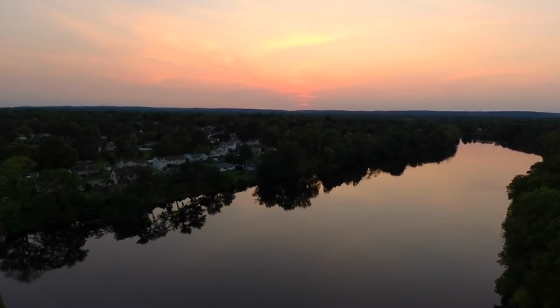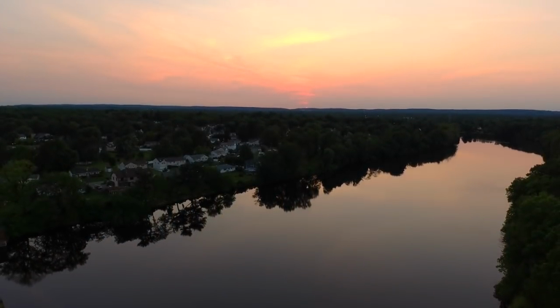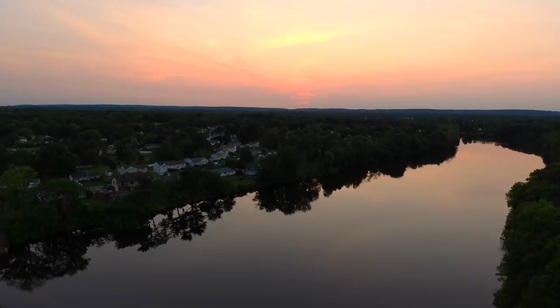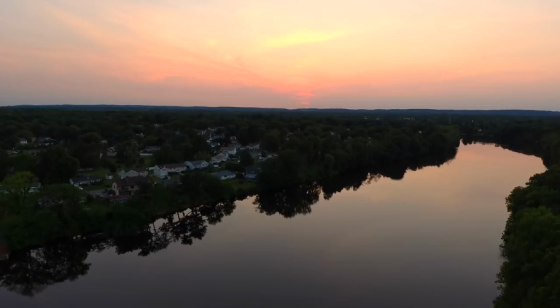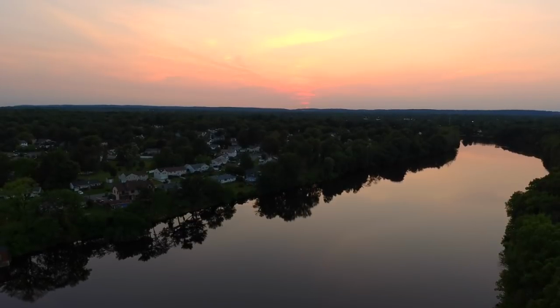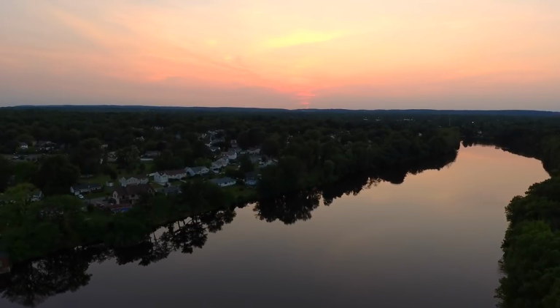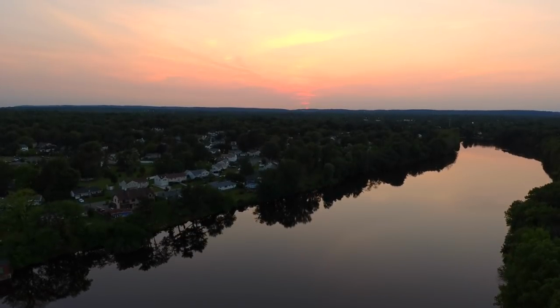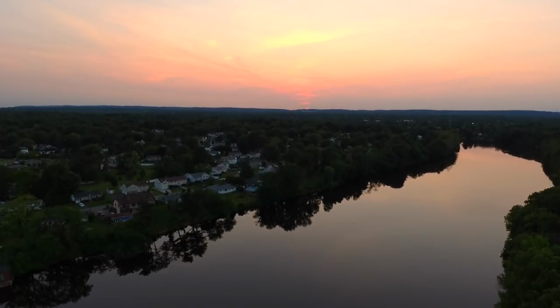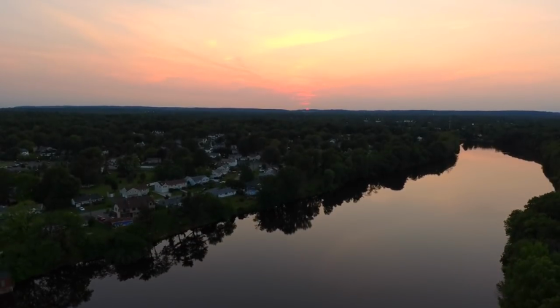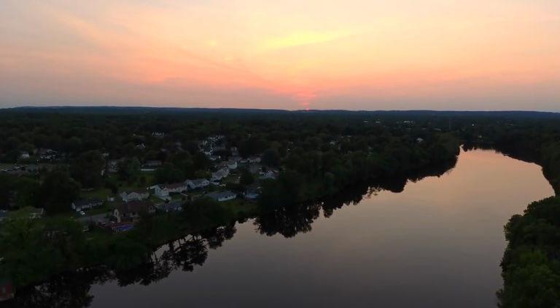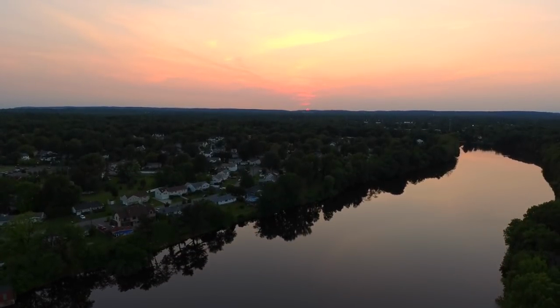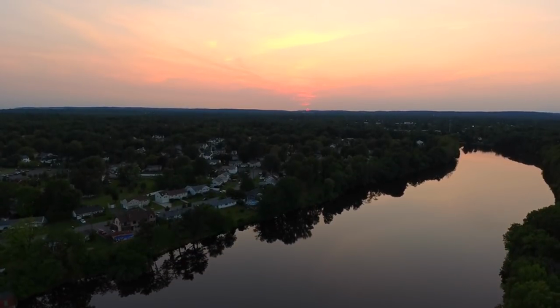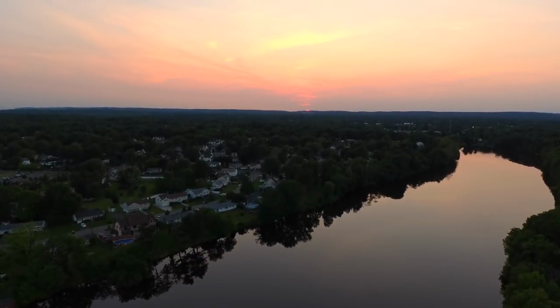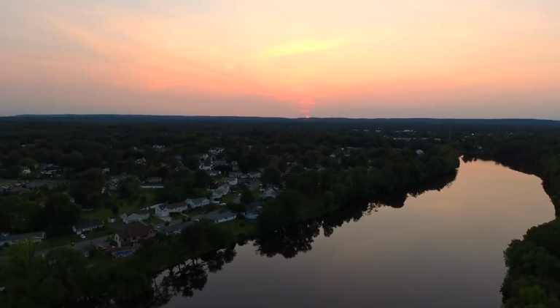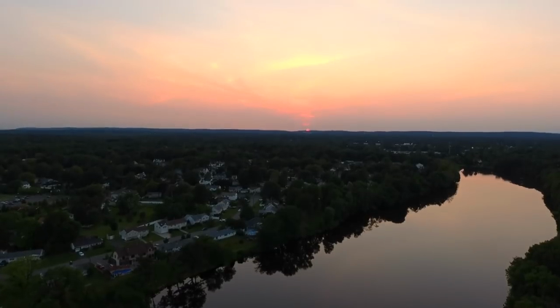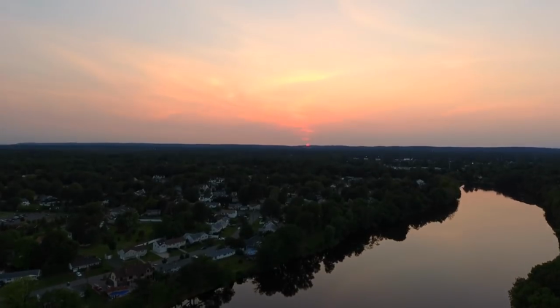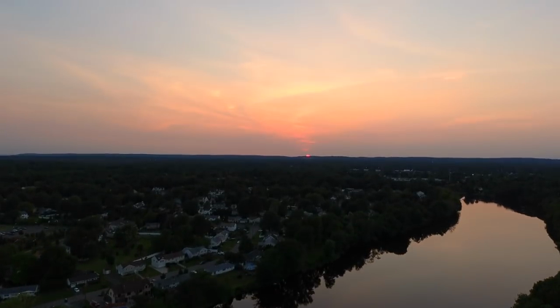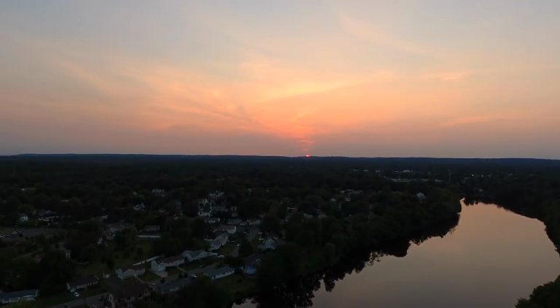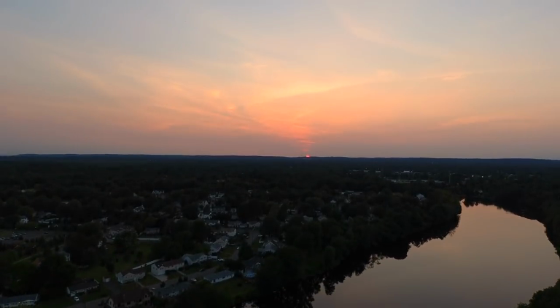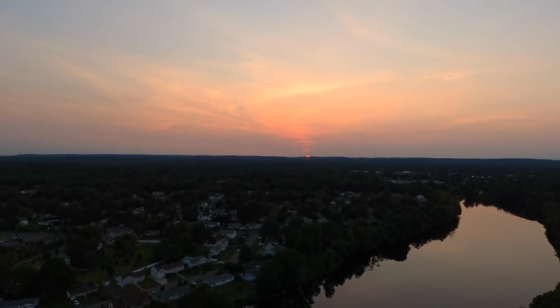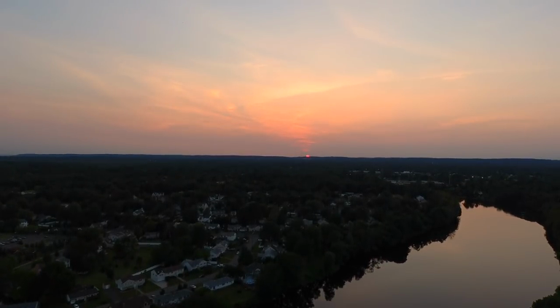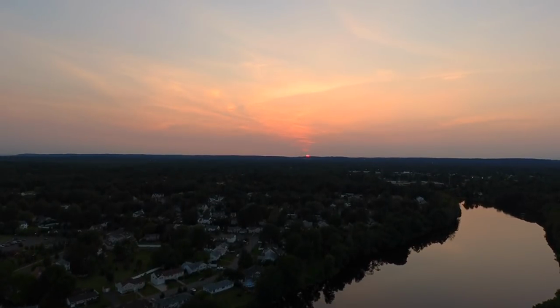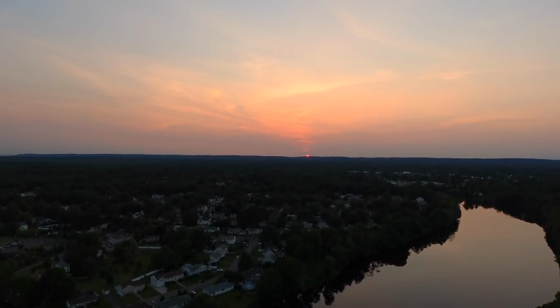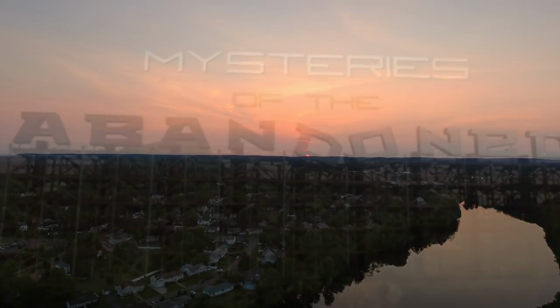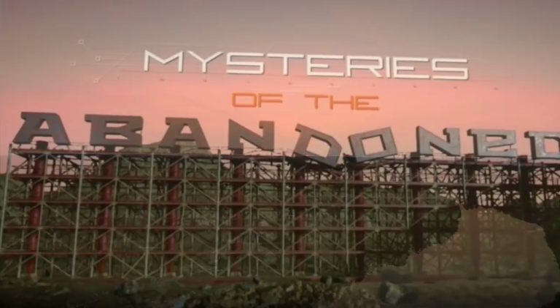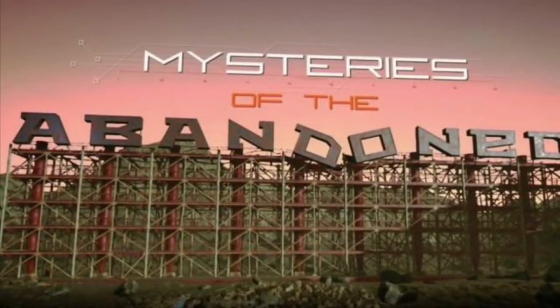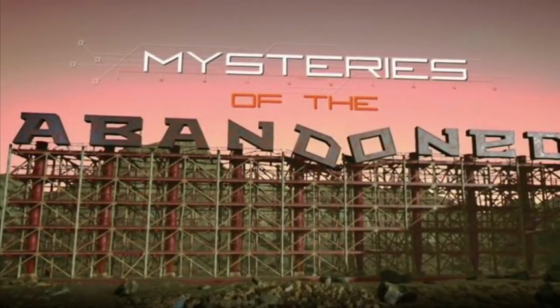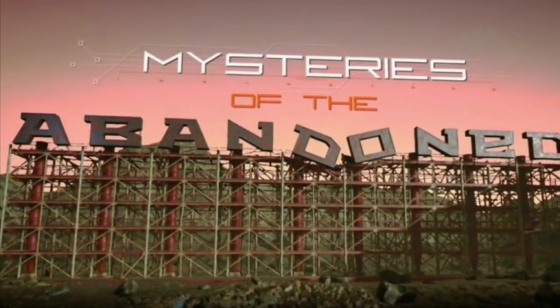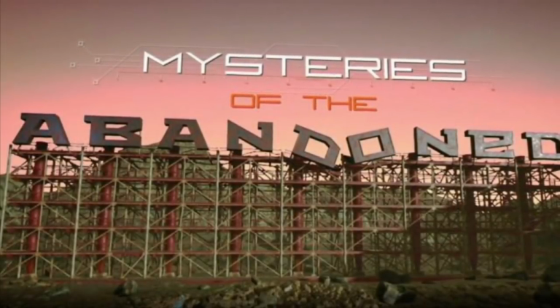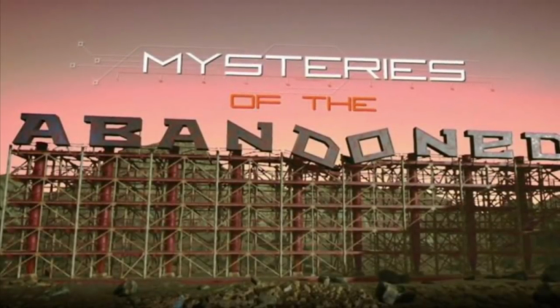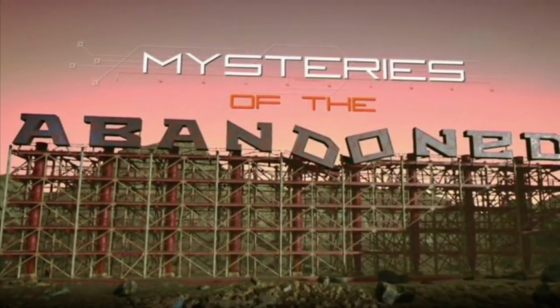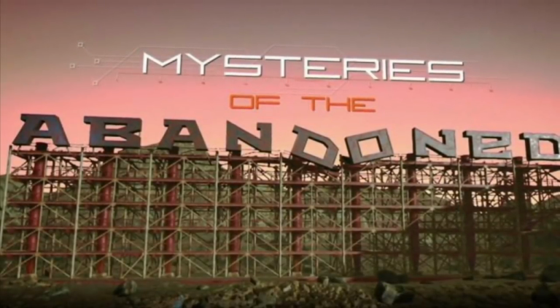Let's not let that happen. Let's get a maintenance team out there to clear-cut what needs to be cut, and let's get some engineers out there to inspect what needs to be inspected. Let this not become a mysteries of the abandoned.